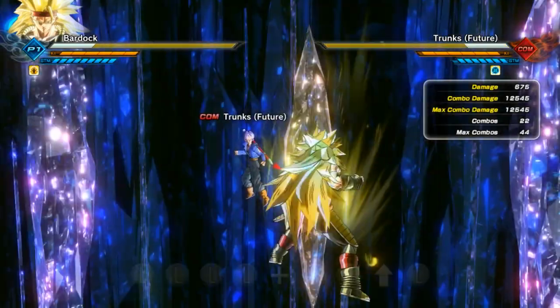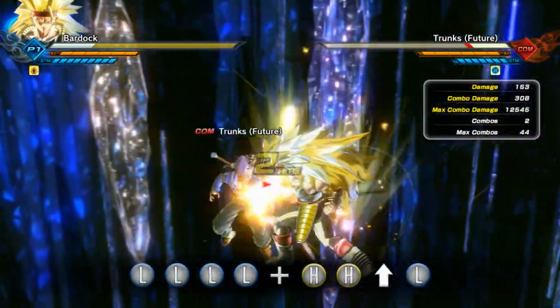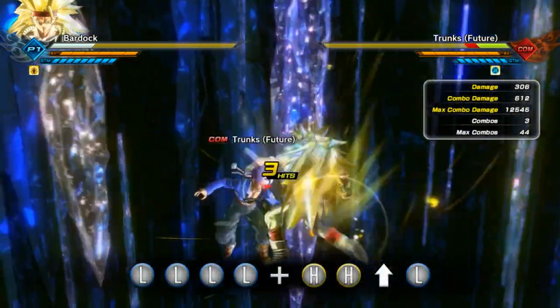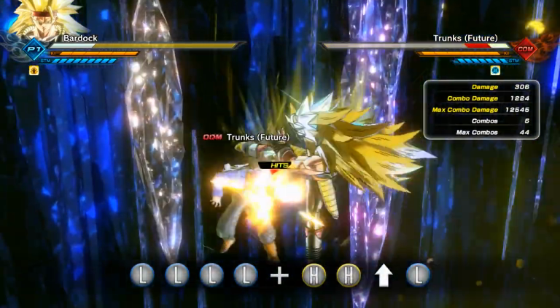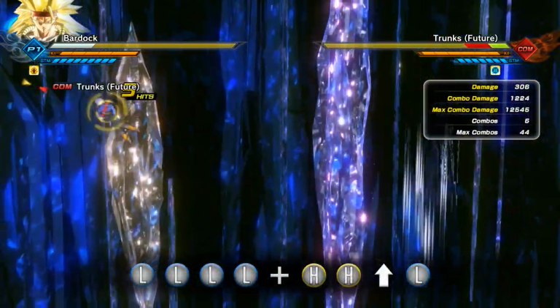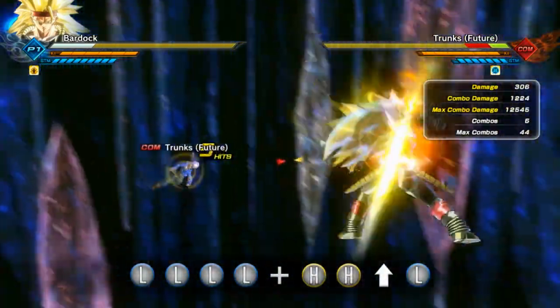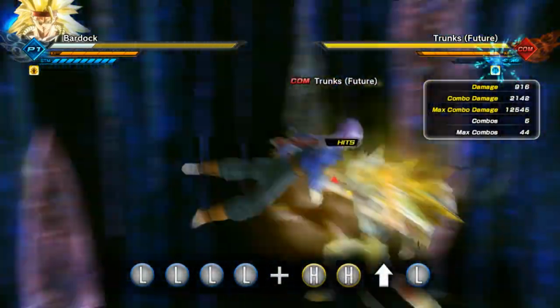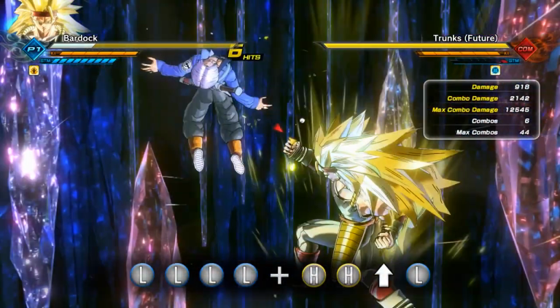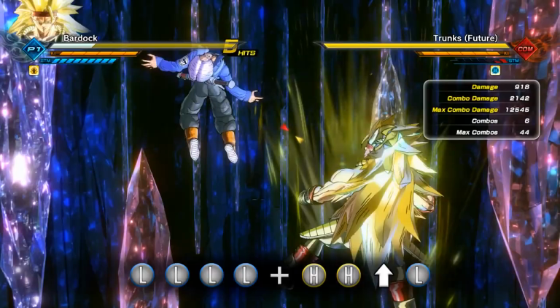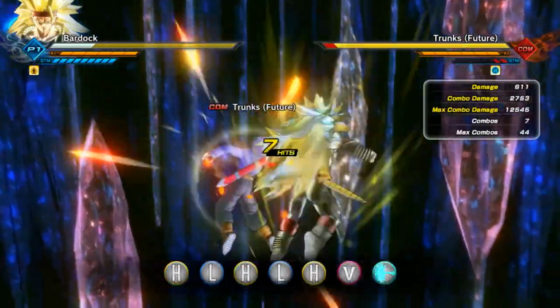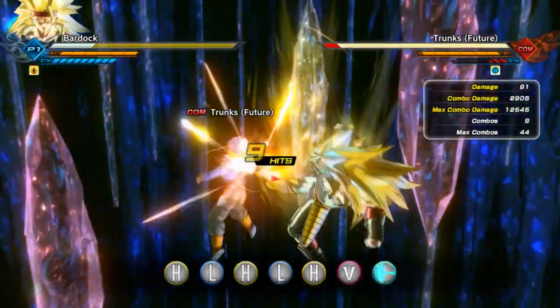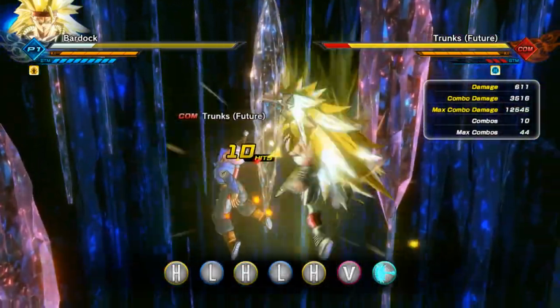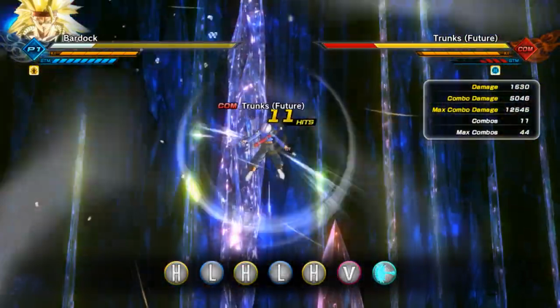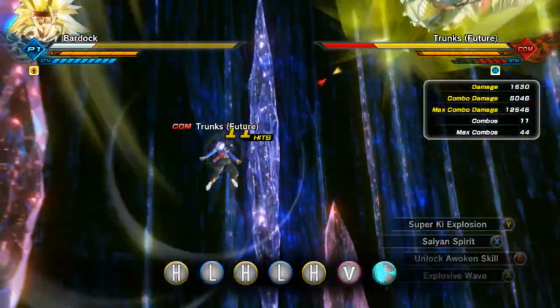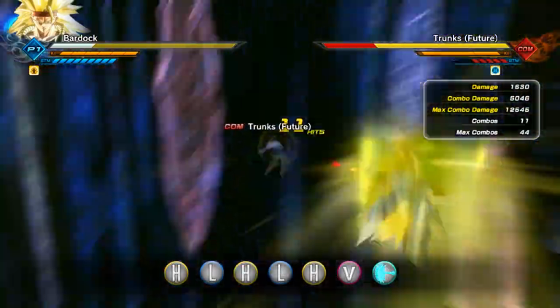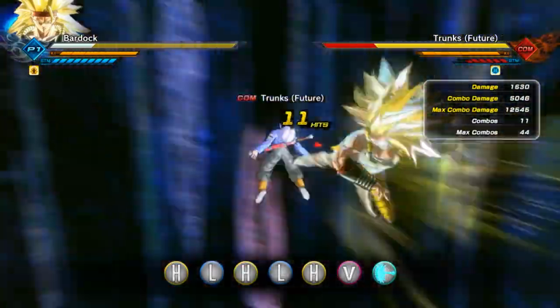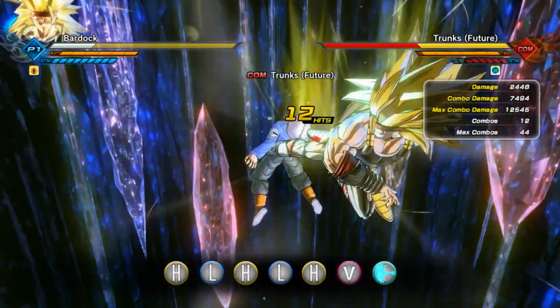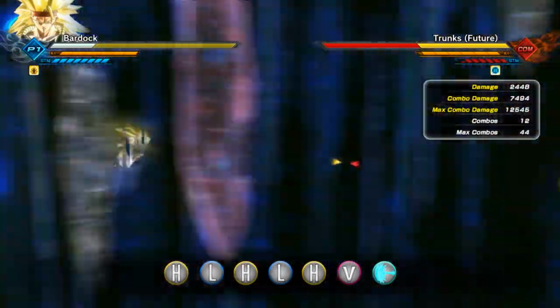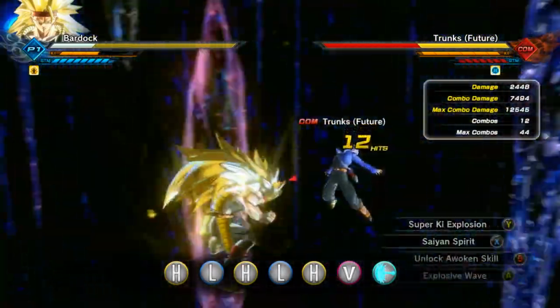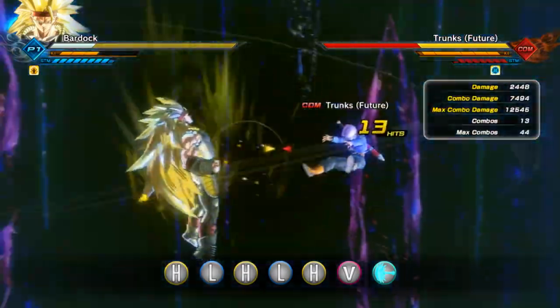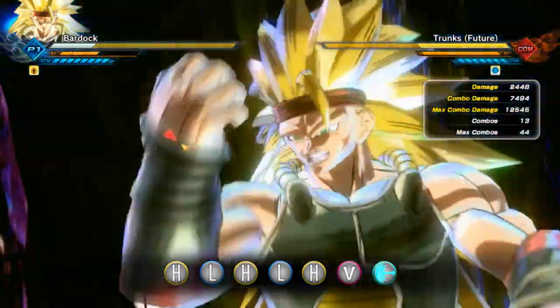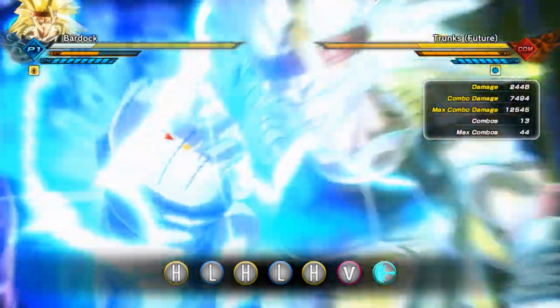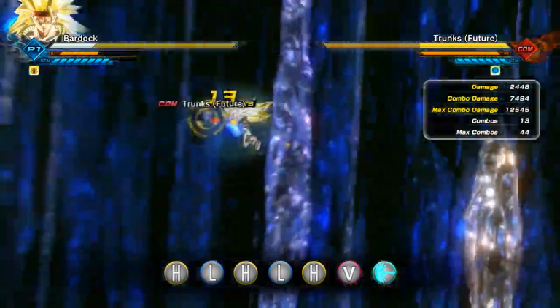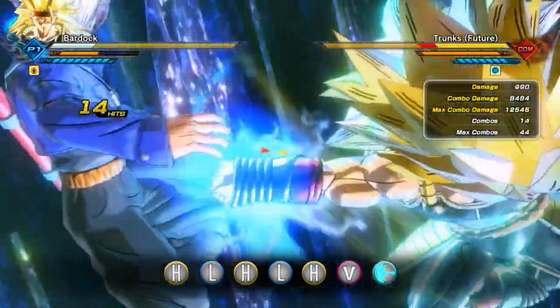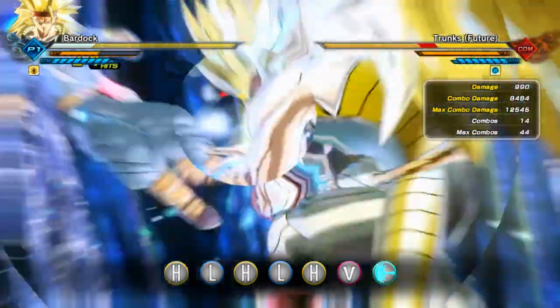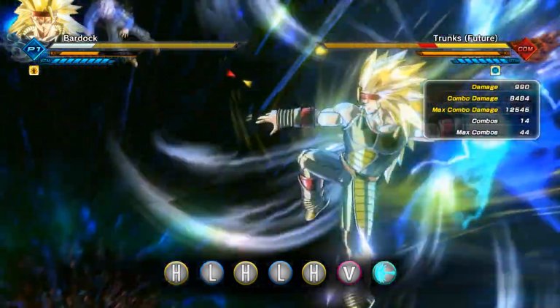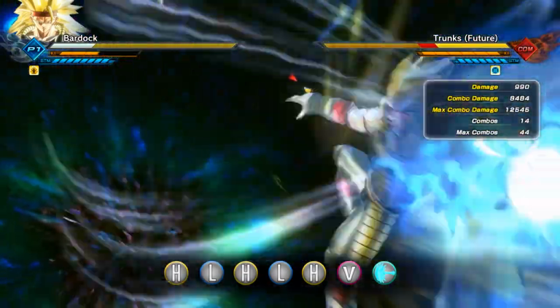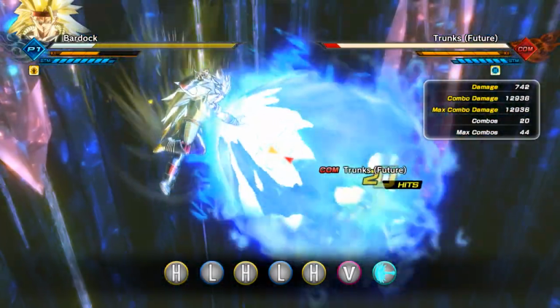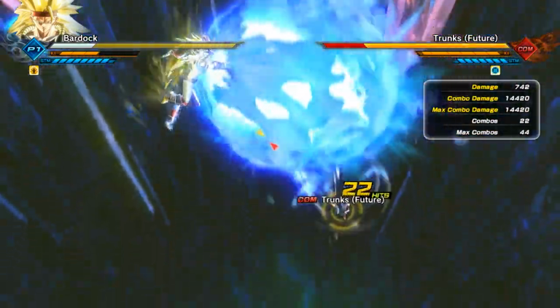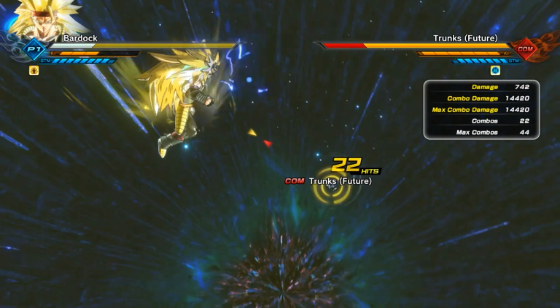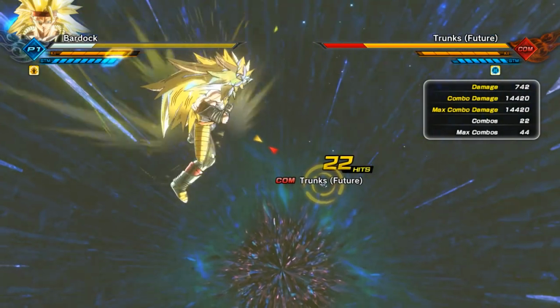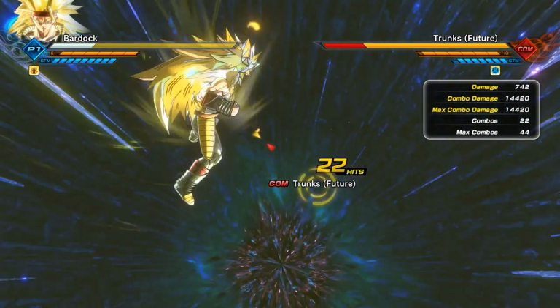Finally, here is the last super damage combination, utilising the same easy vanishing stamina break combination, into your full mixed combo chain — heavy, light, heavy, light, heavy — then vanishing into a Saiyan Spirit at the very last second that will incinerate the enemy doing 14,420 damage.